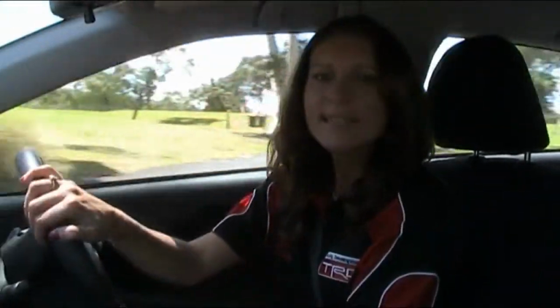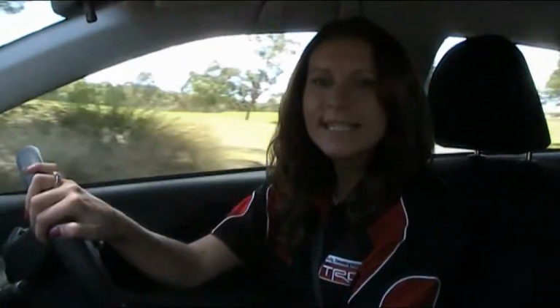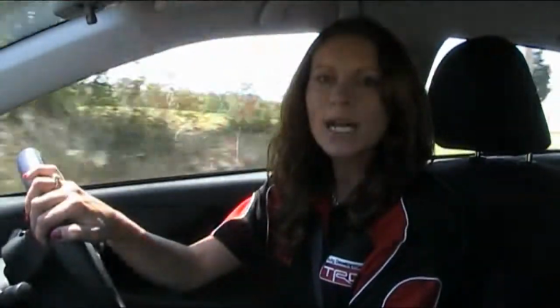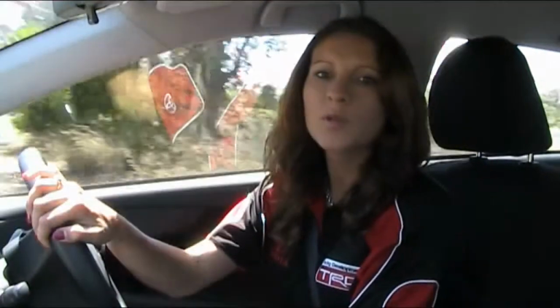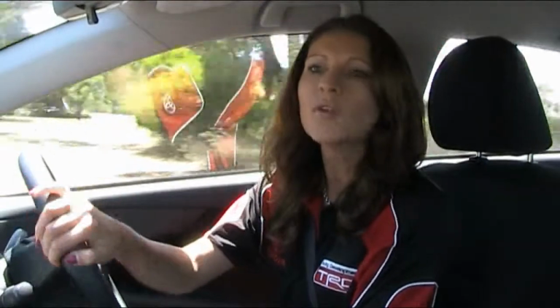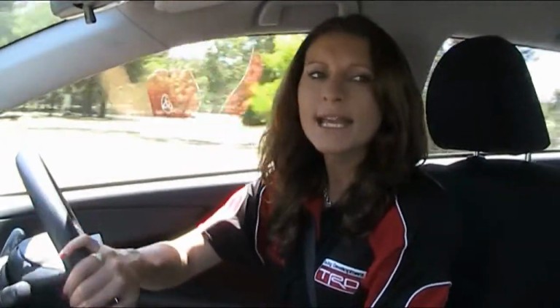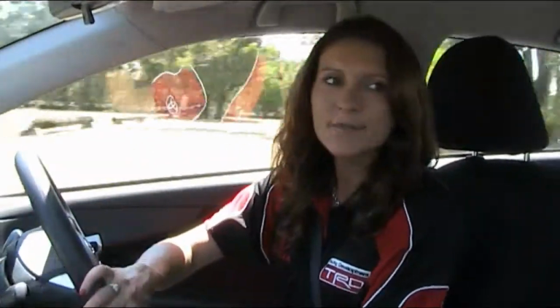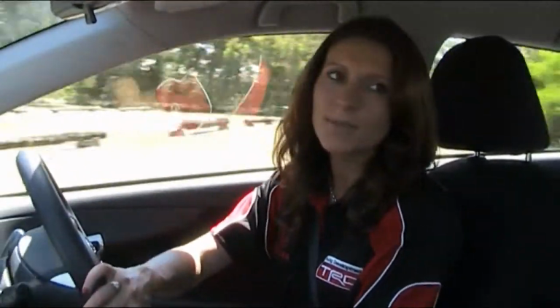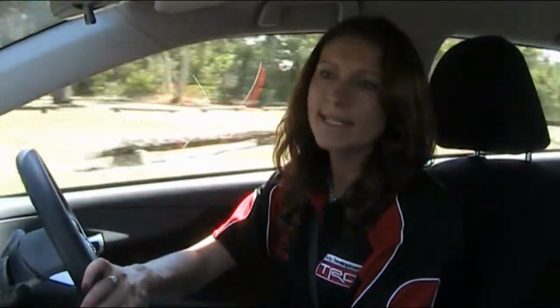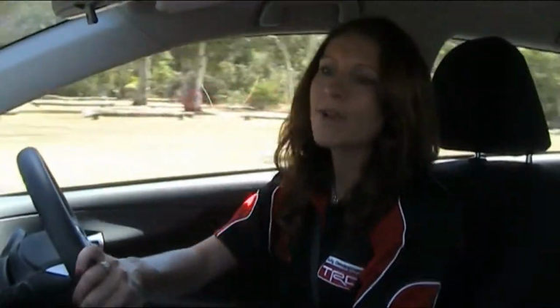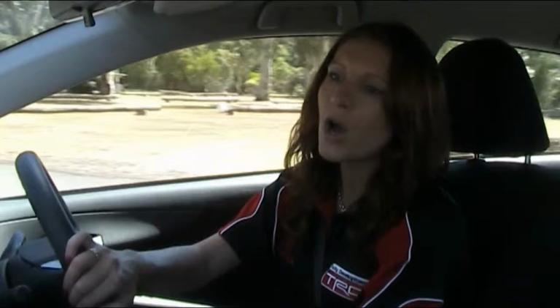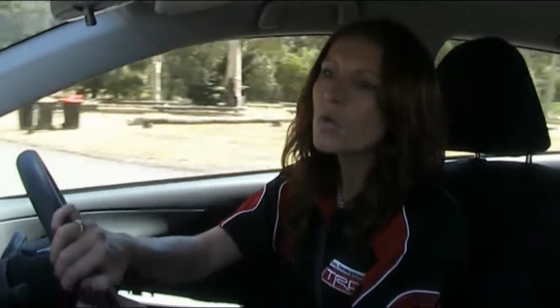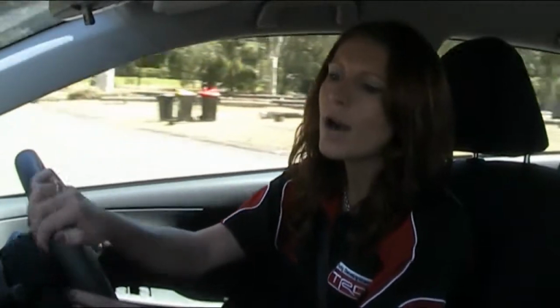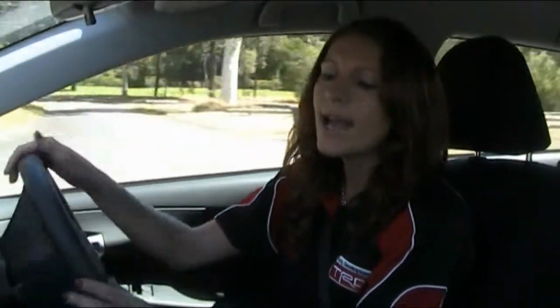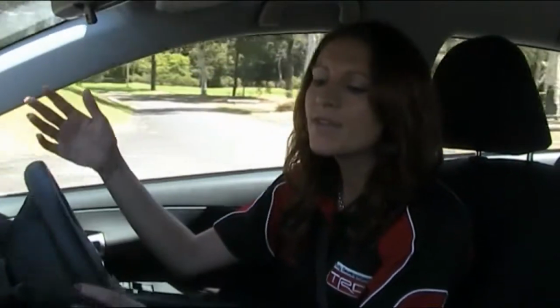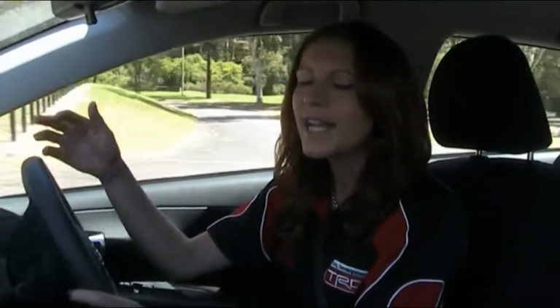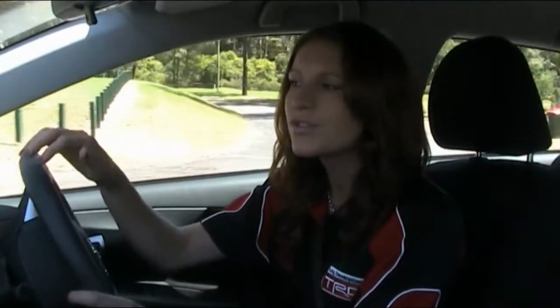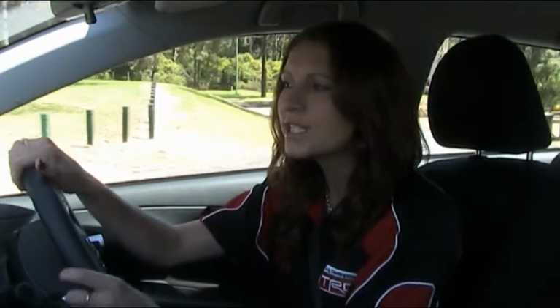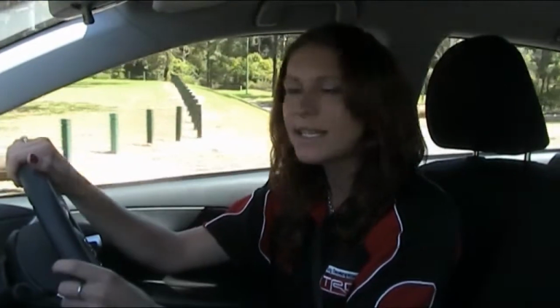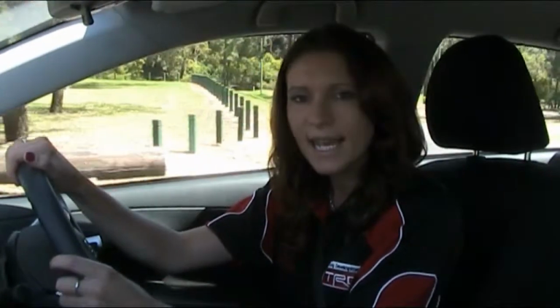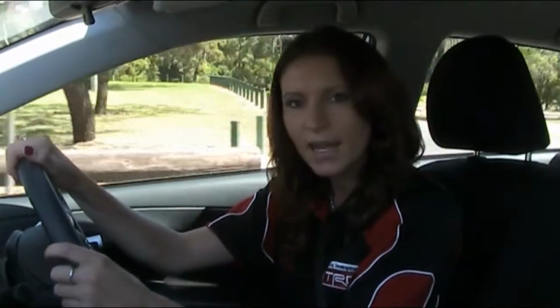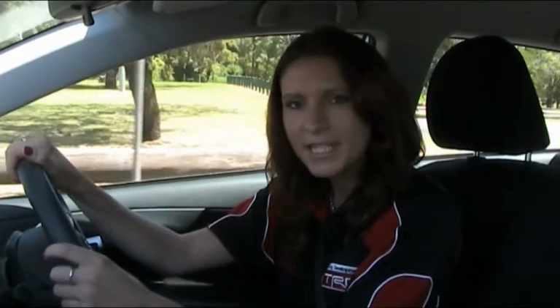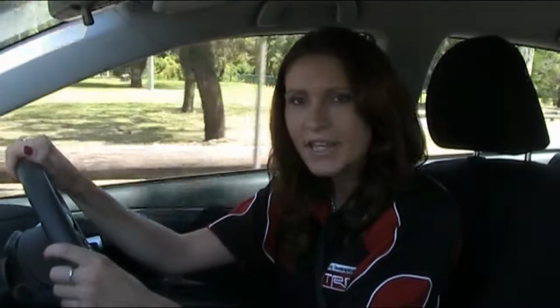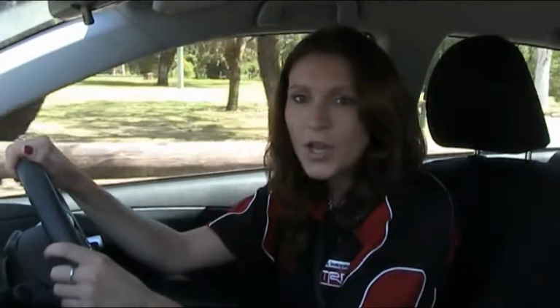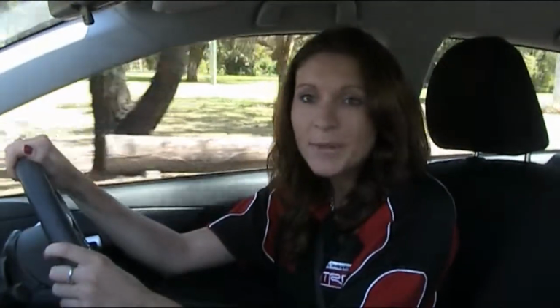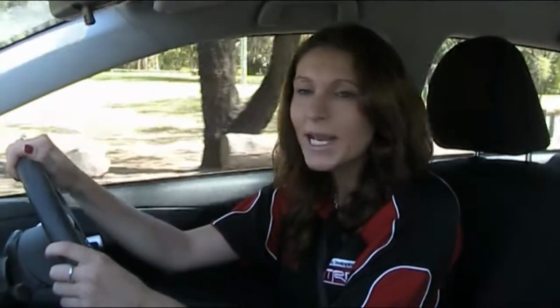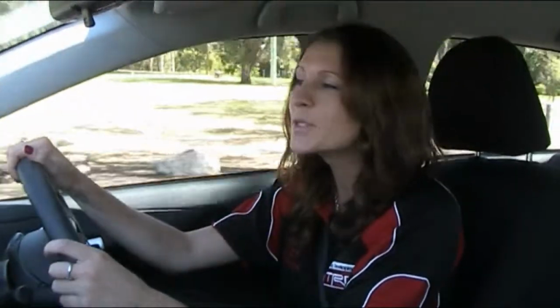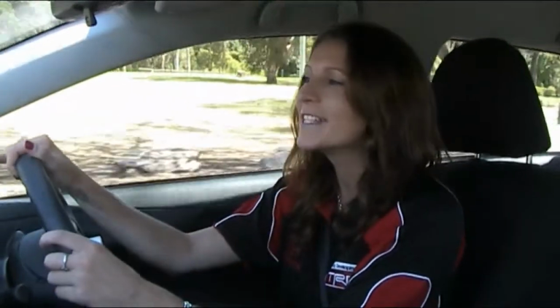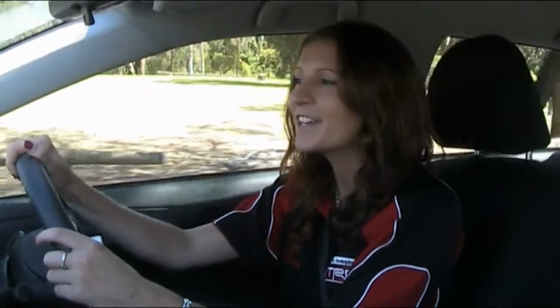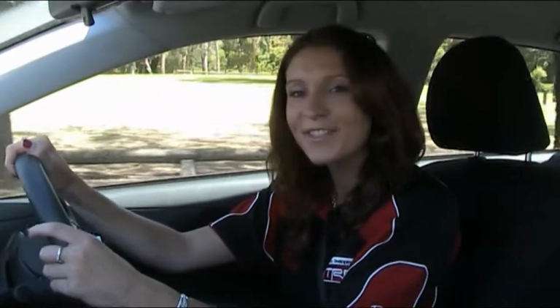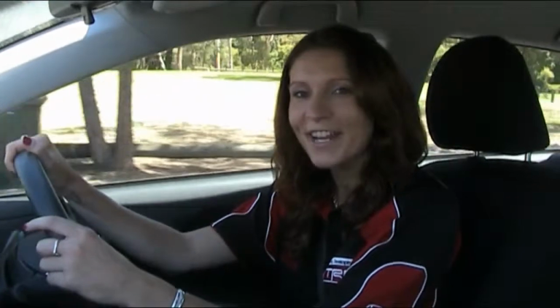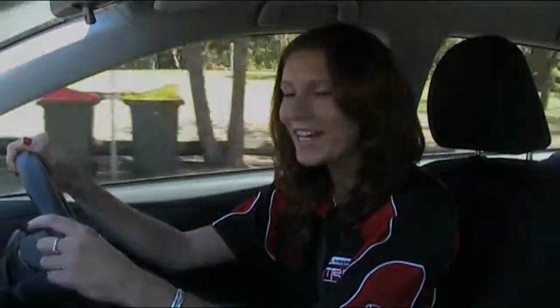The seats are comfortable and you've got excellent visibility around the whole car. Everything is really nicely laid out on the dash. So let me pull up so I can take you around this great car.